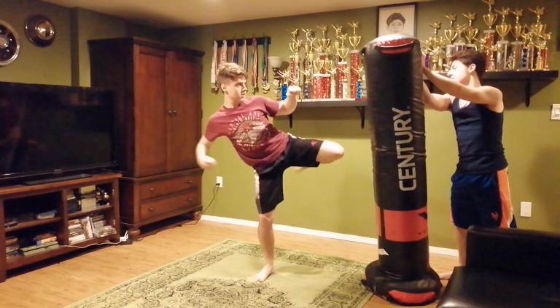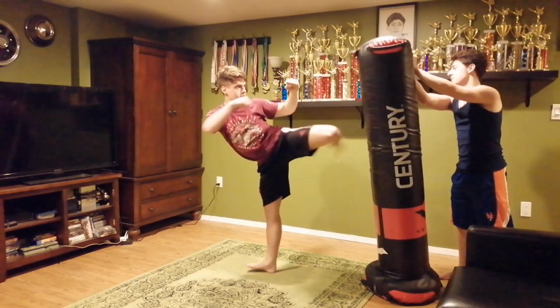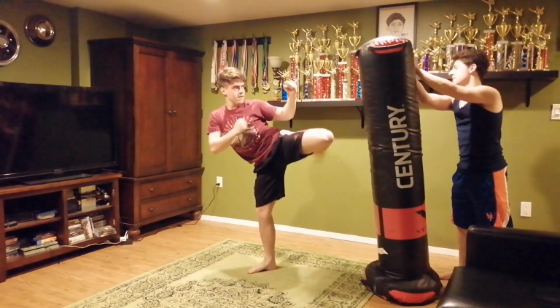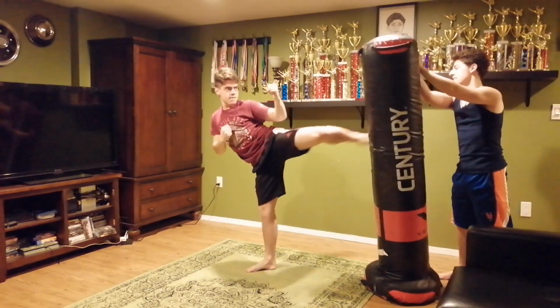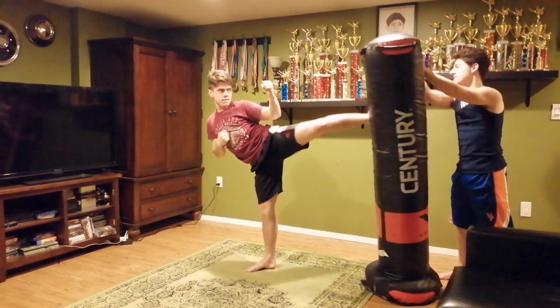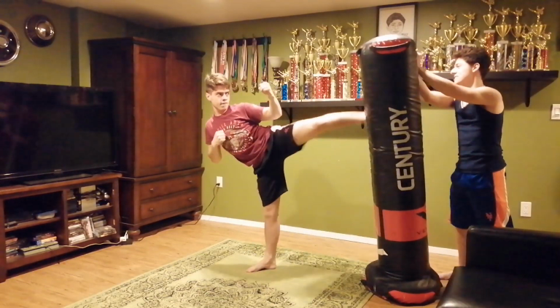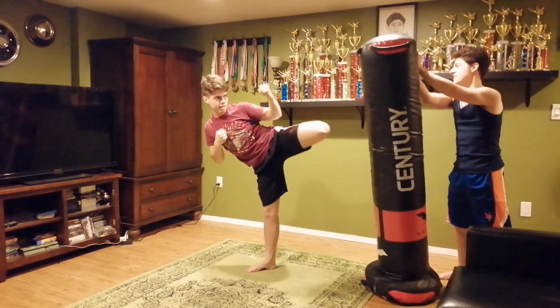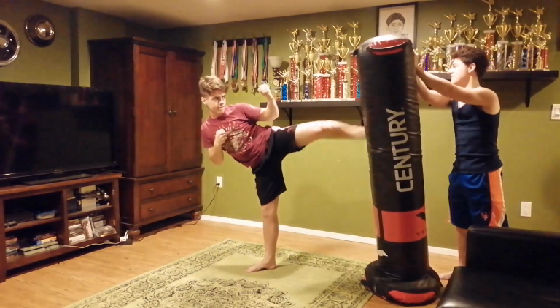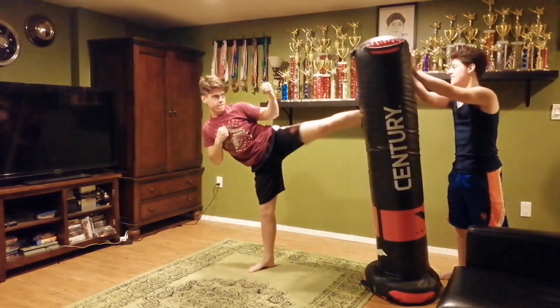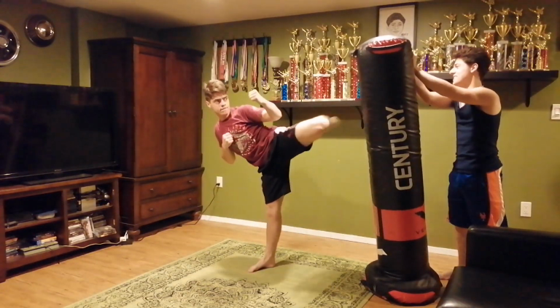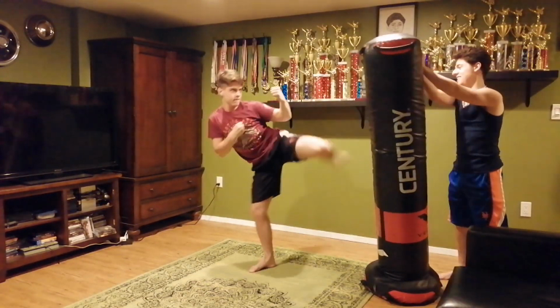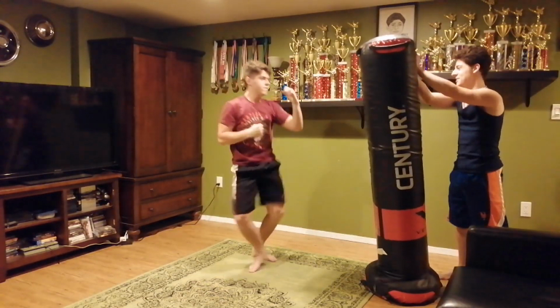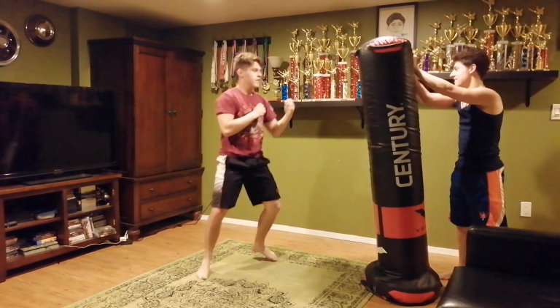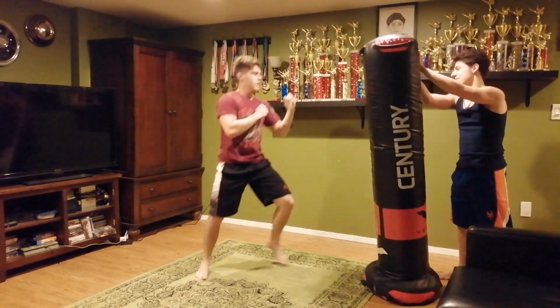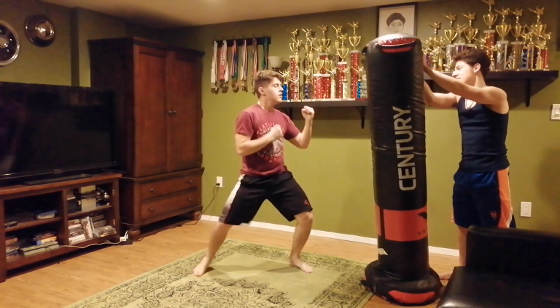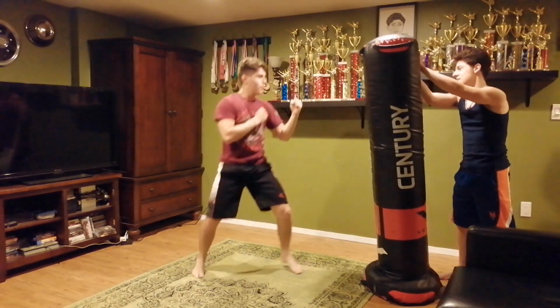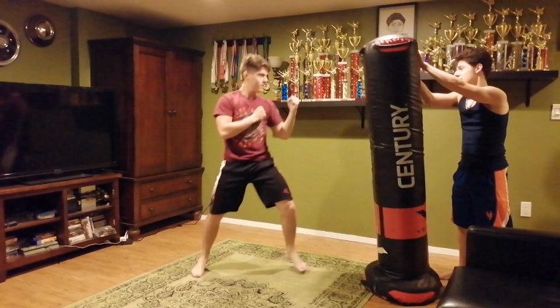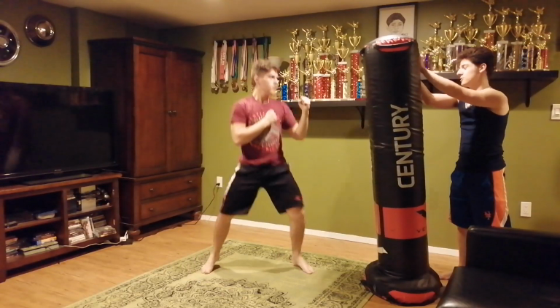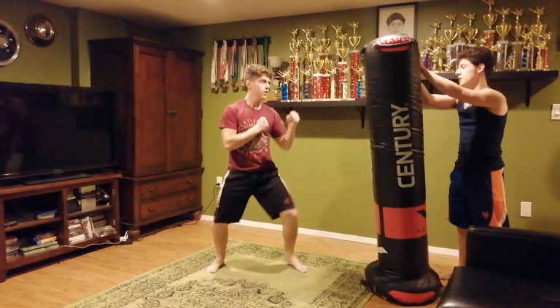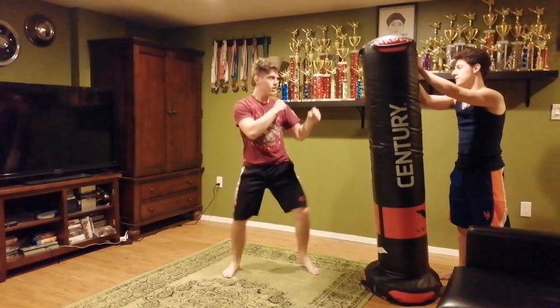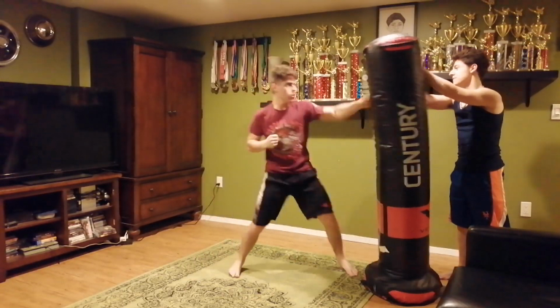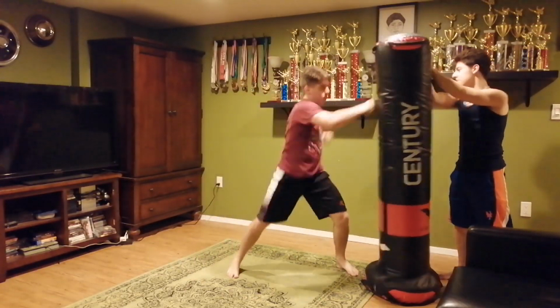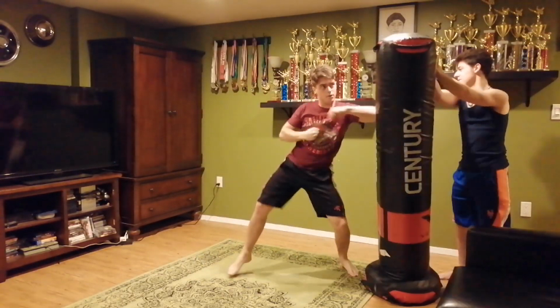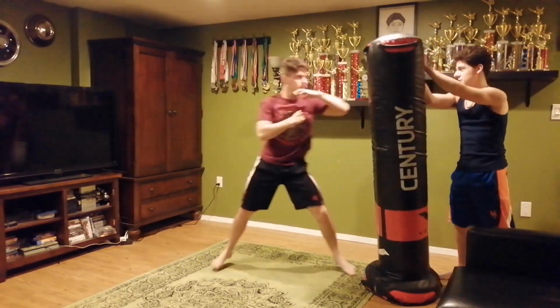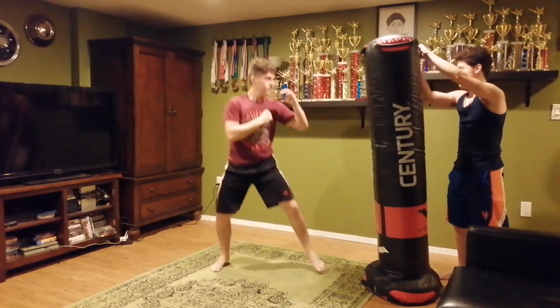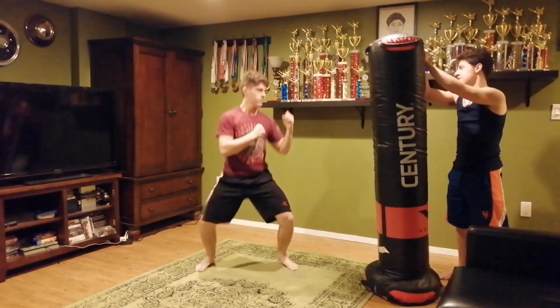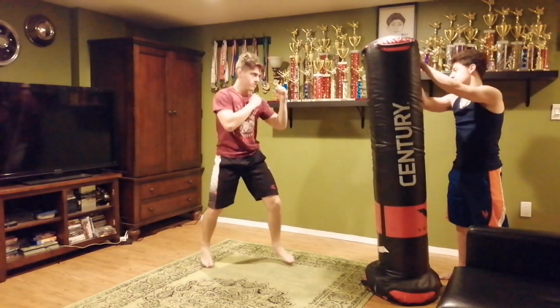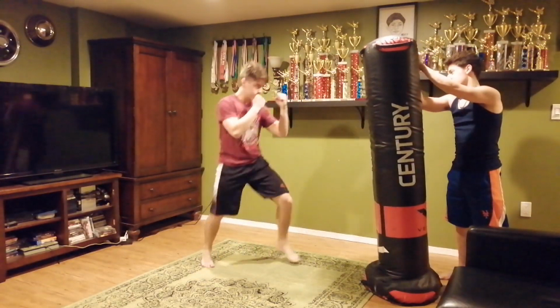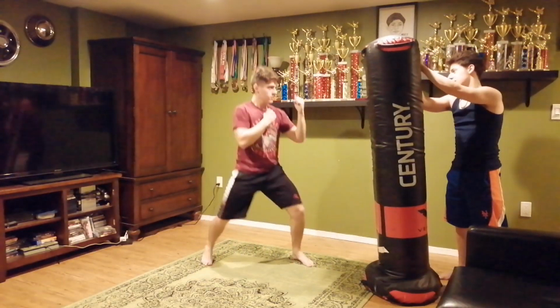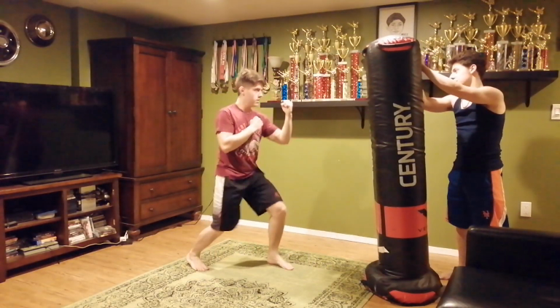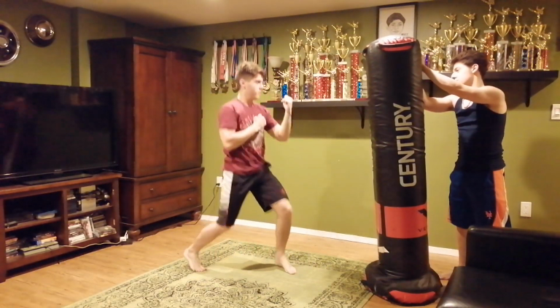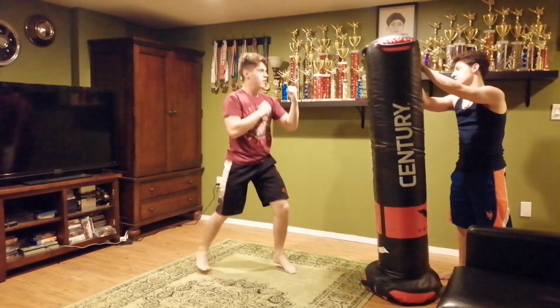Three, four, five, six, seven, eight, nine, eight. There you go. Ready? Jab, cross, this in elbow. Ready? Backwards, cross. Cross, backwards.